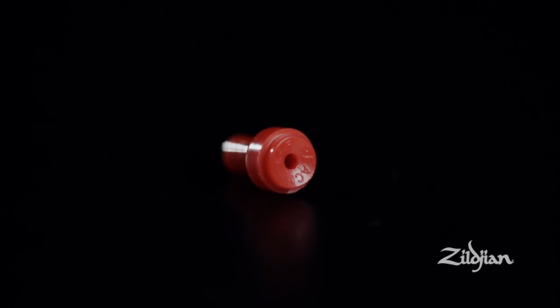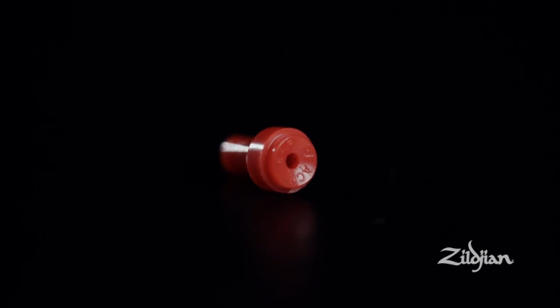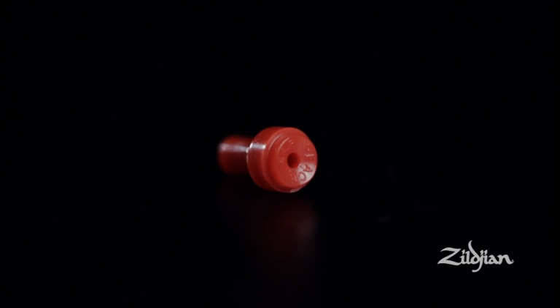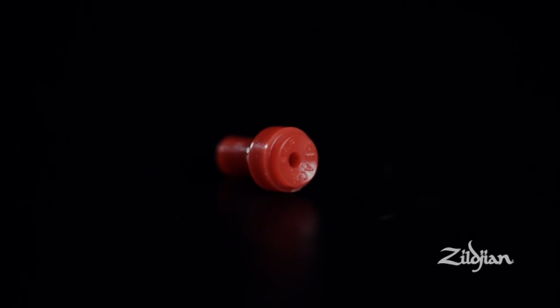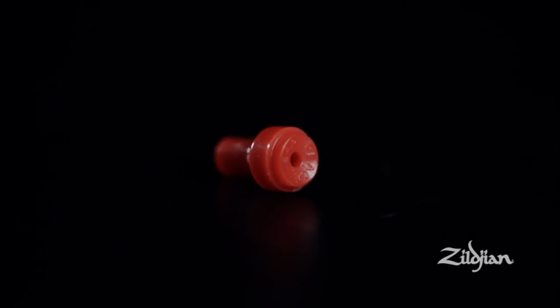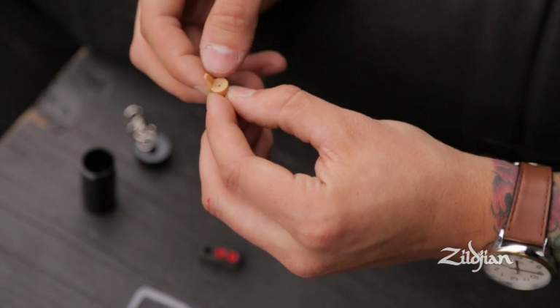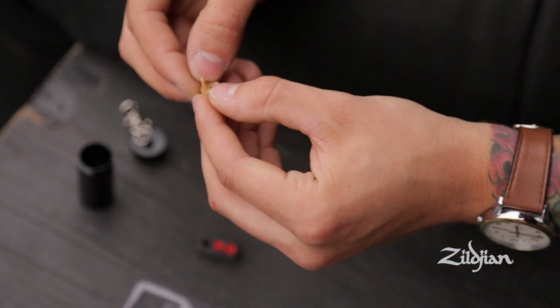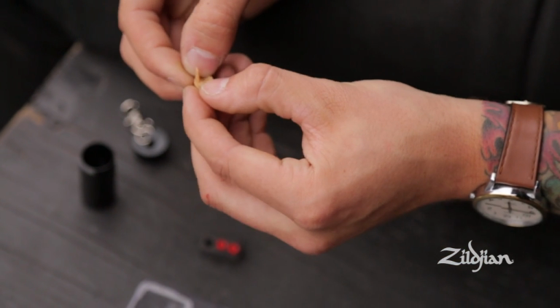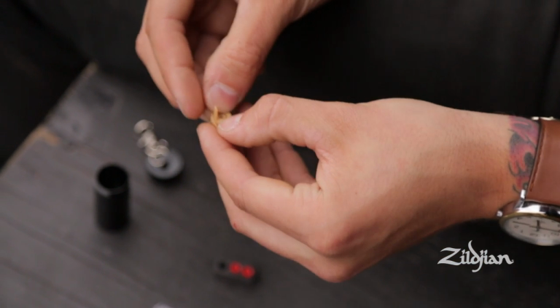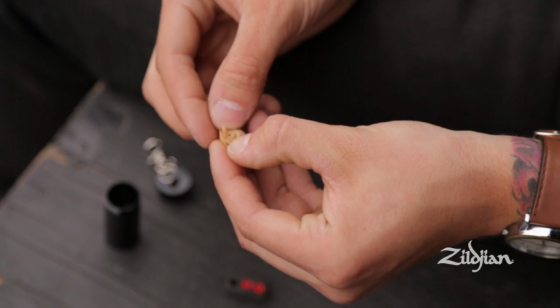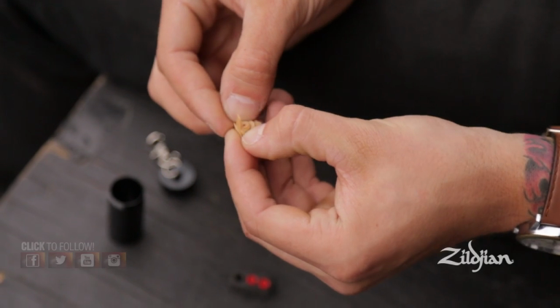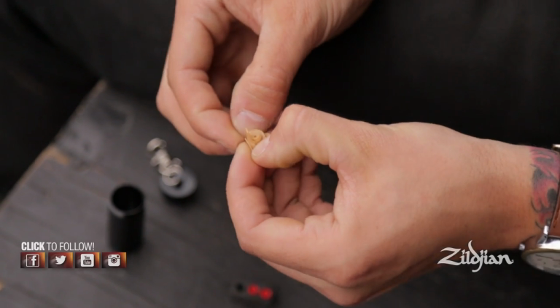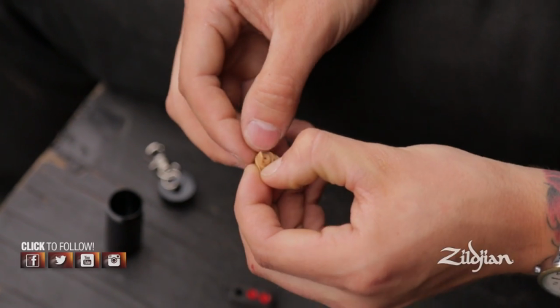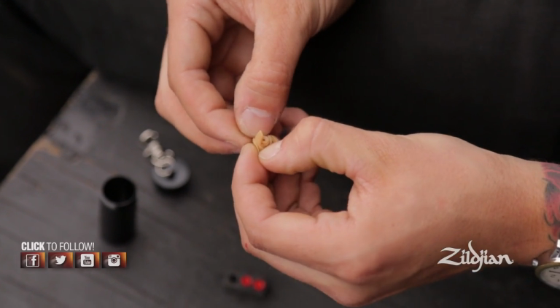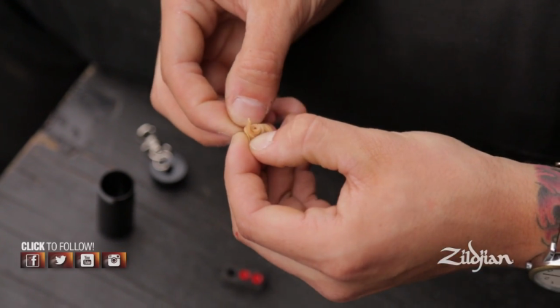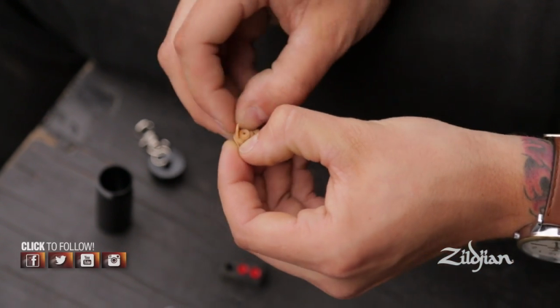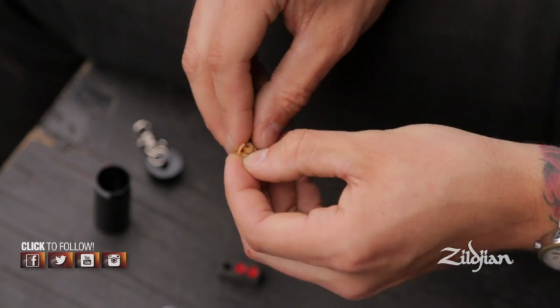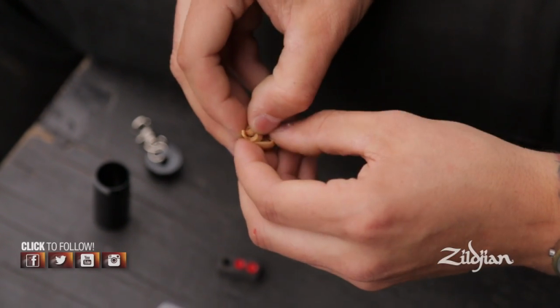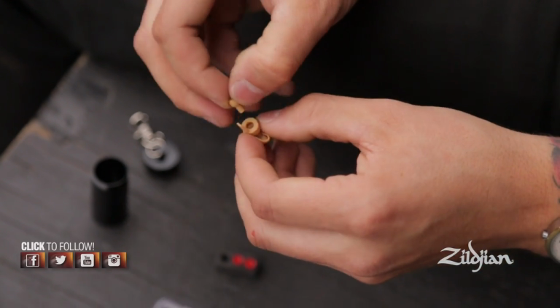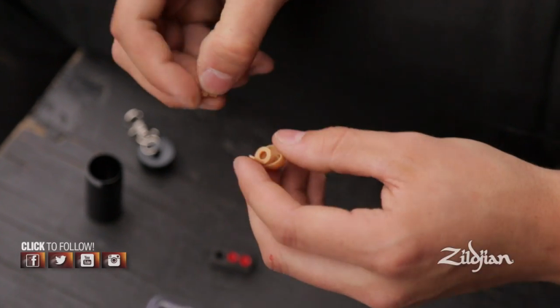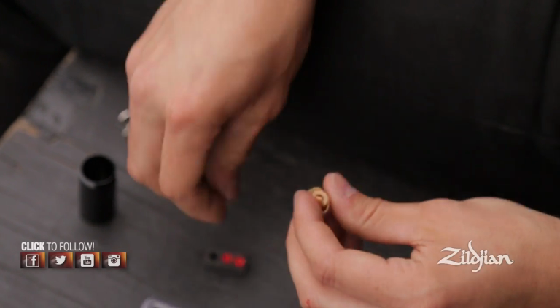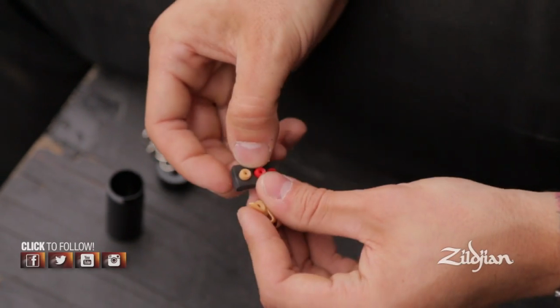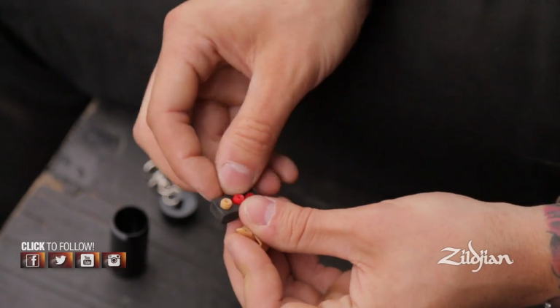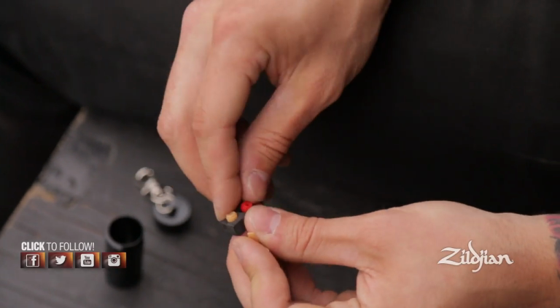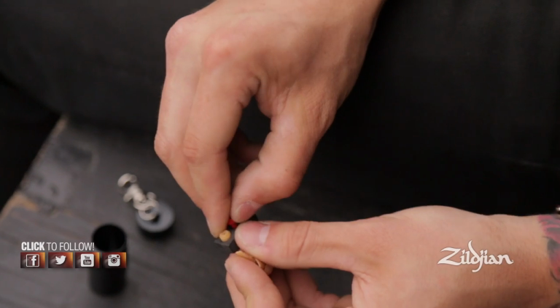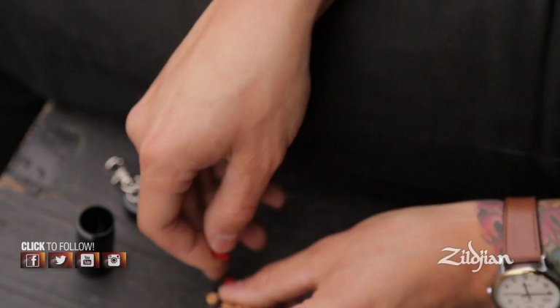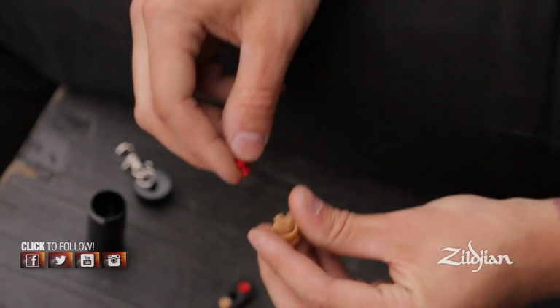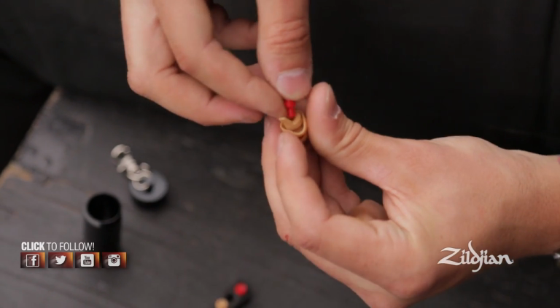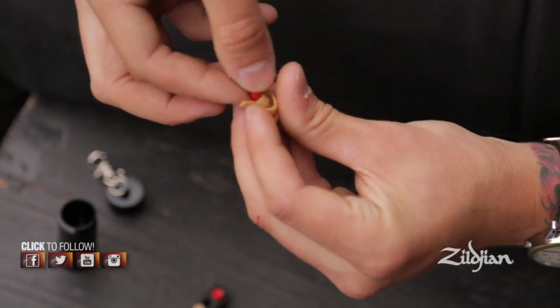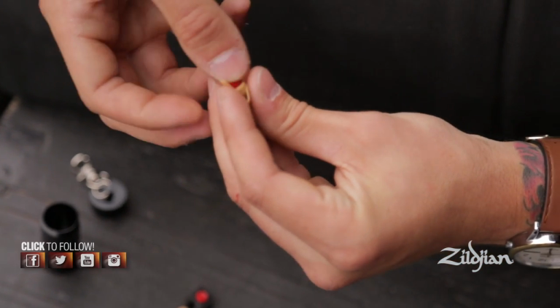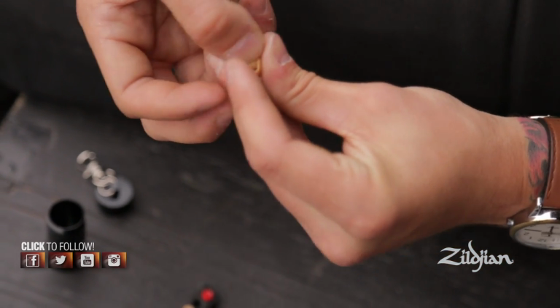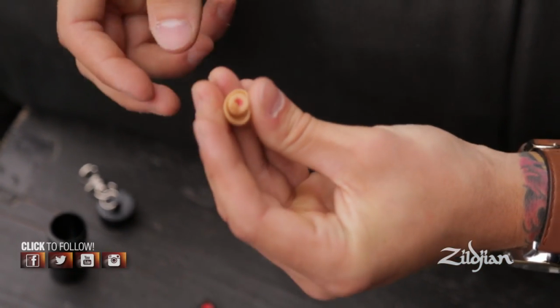So how do we change the filters out? The easiest way to do it is to pull it down over the edge of the filter and then it just comes out. And then you can take the other filter that you want to put in — just a couple of seconds.